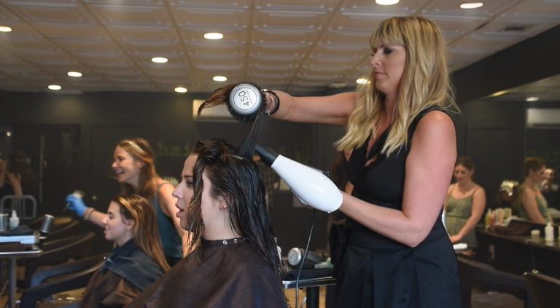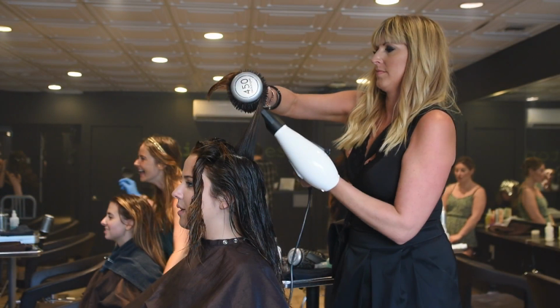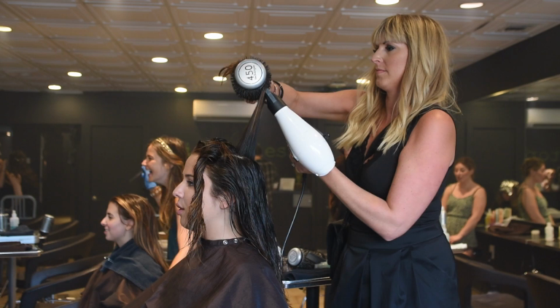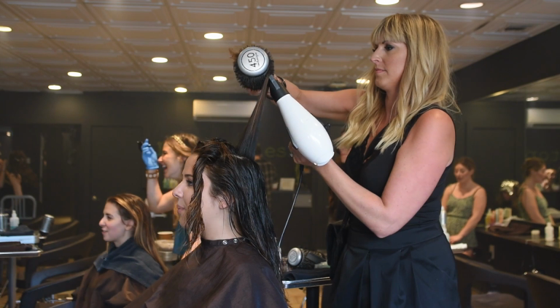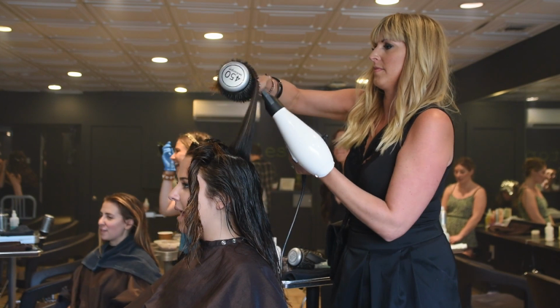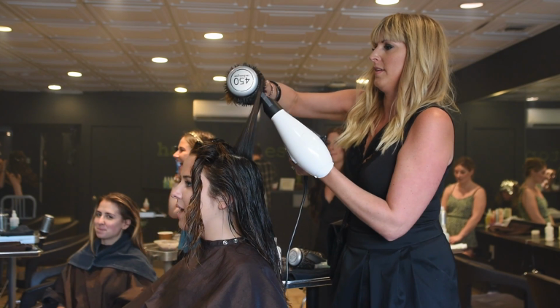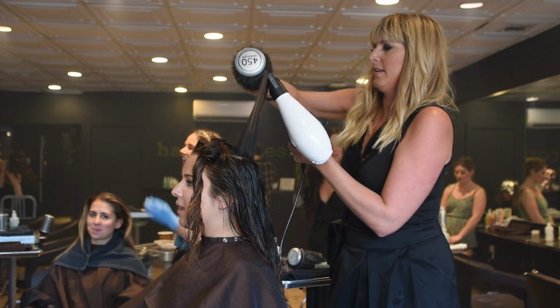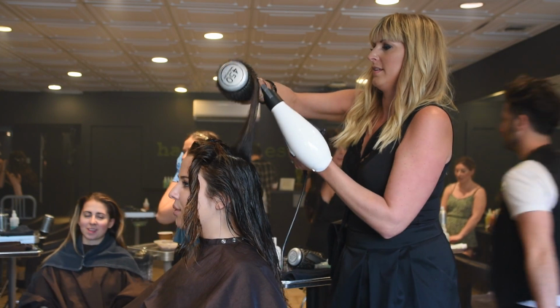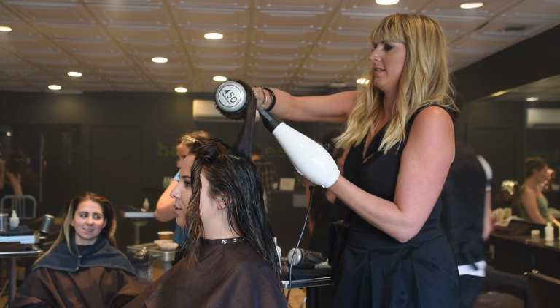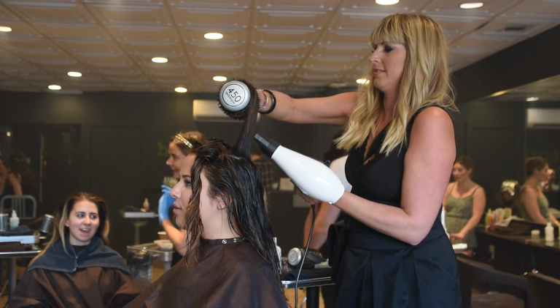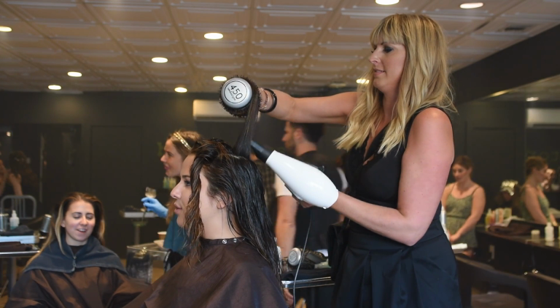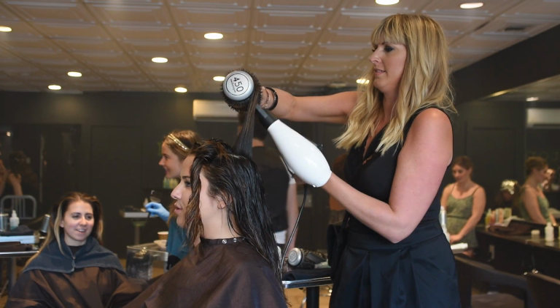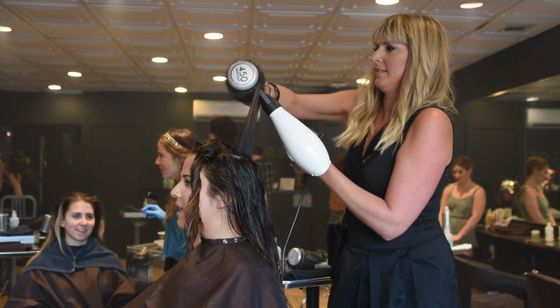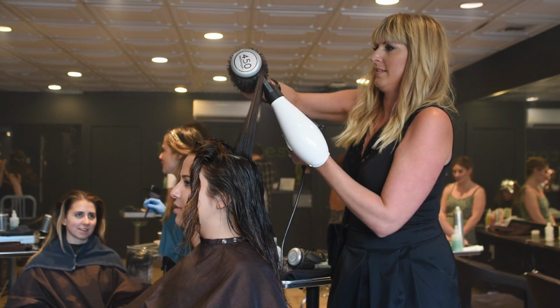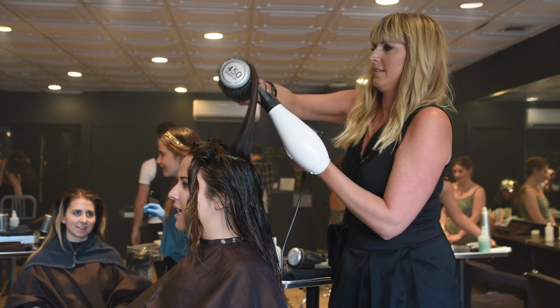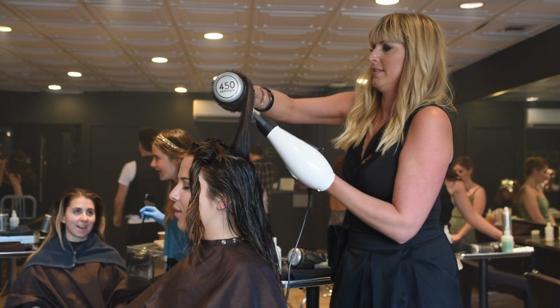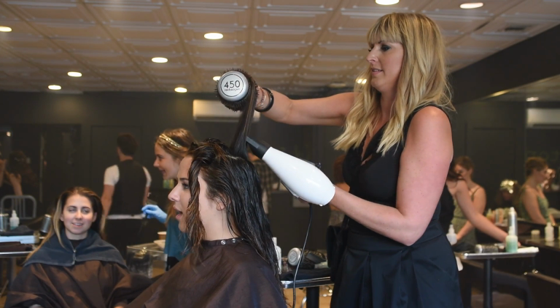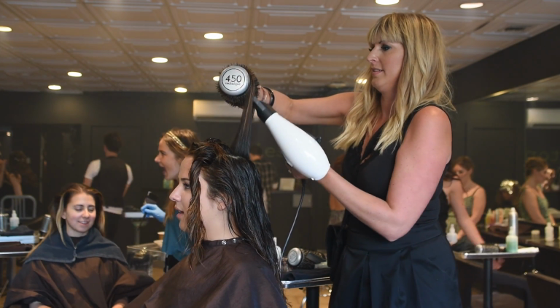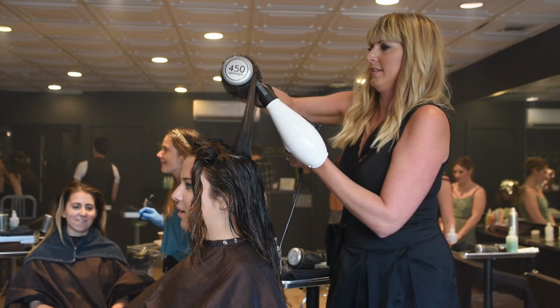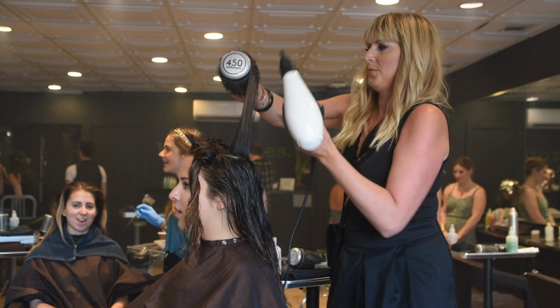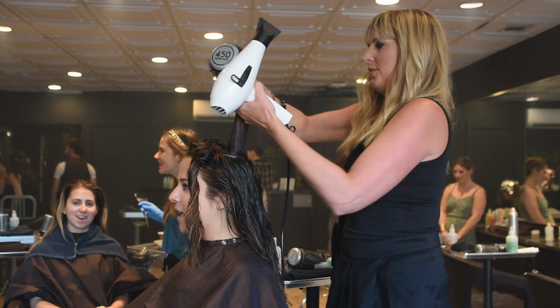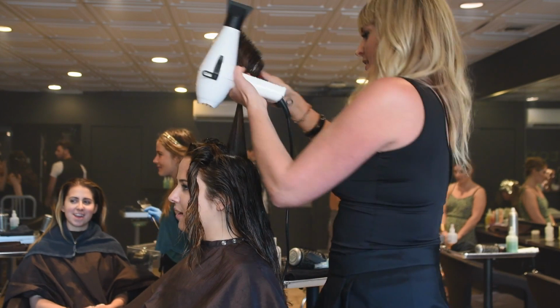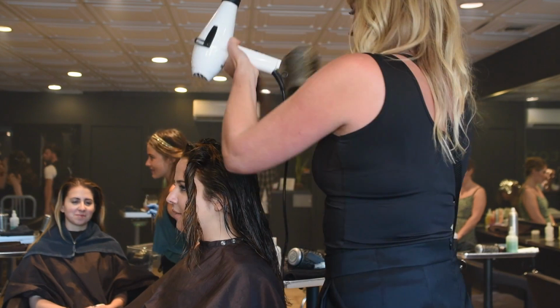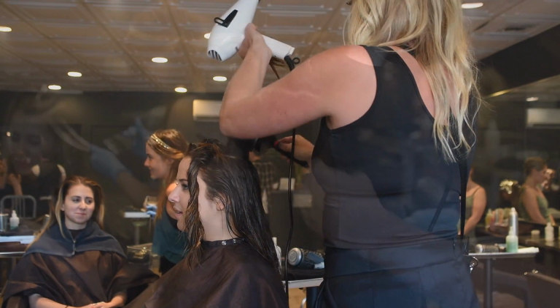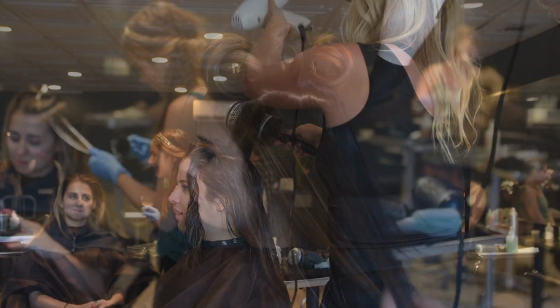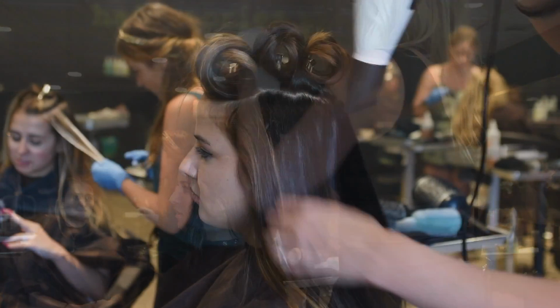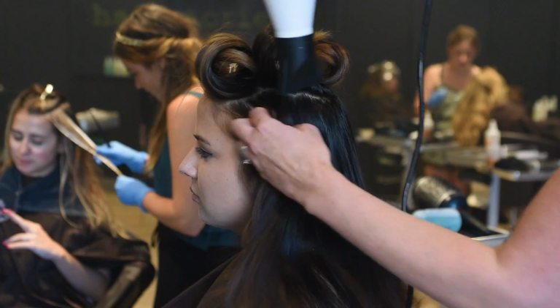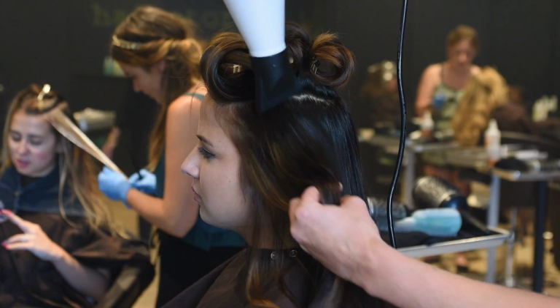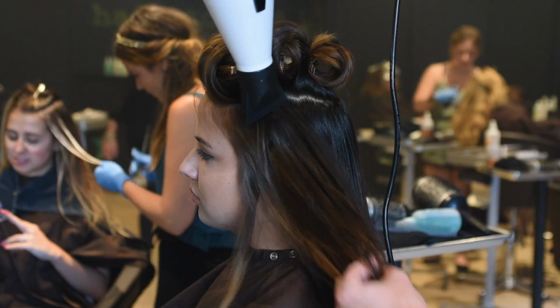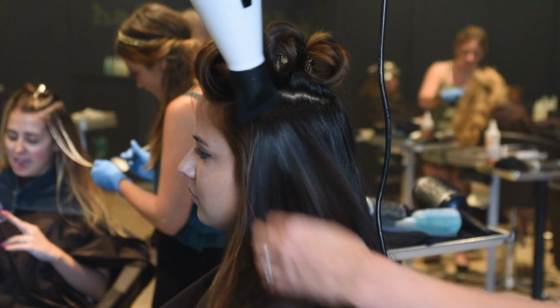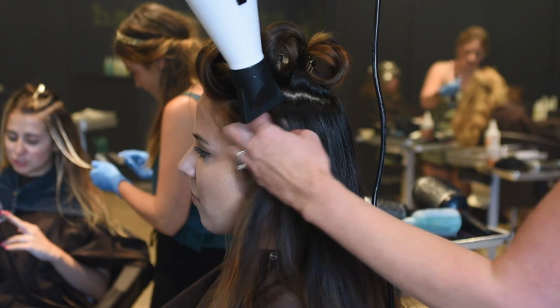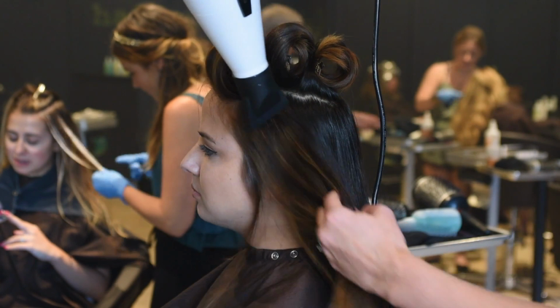Take your crown section, roll it back with a round brush, set it aside or pin it up to get it out of your way. Then for the underneath, you're just going to use your hands and the blow dryer and dry it naturally.